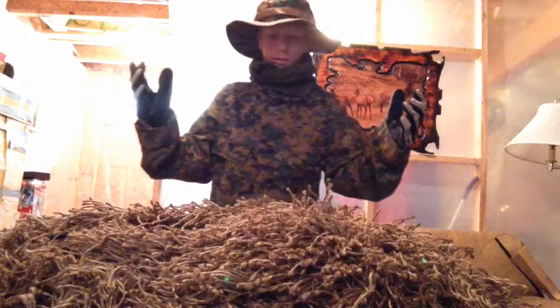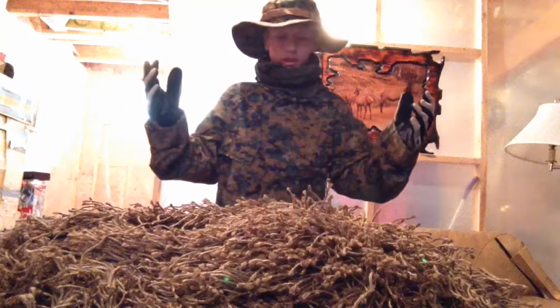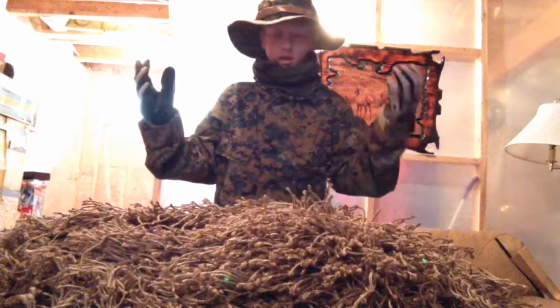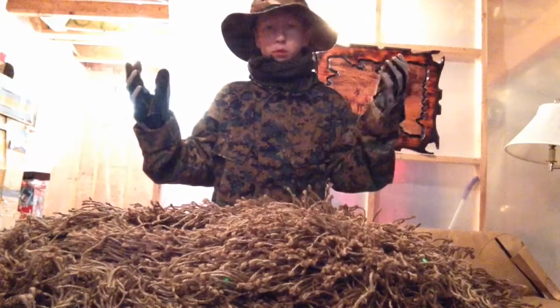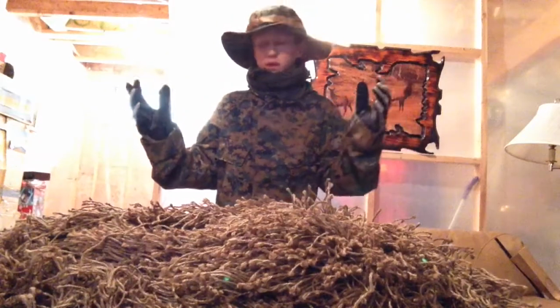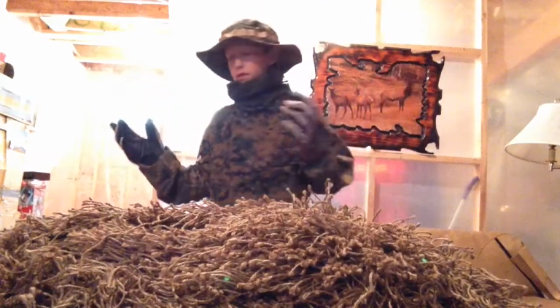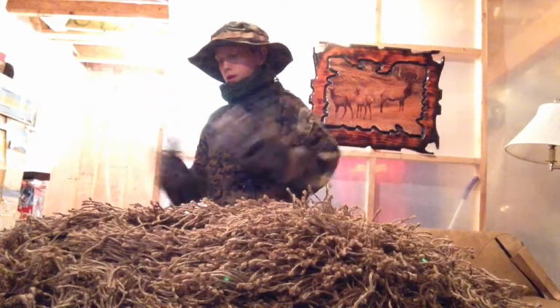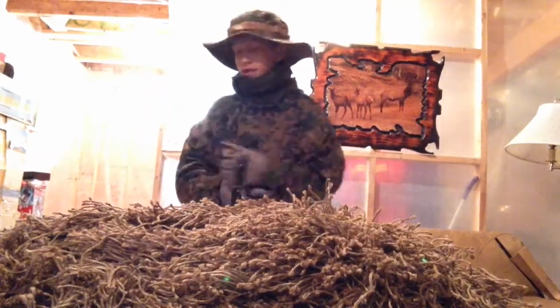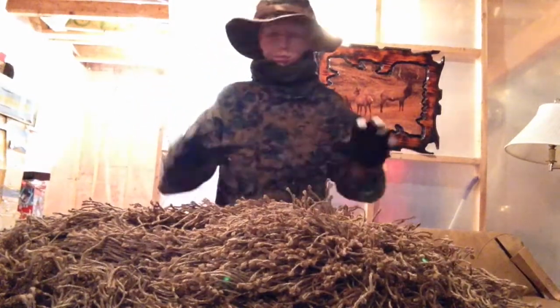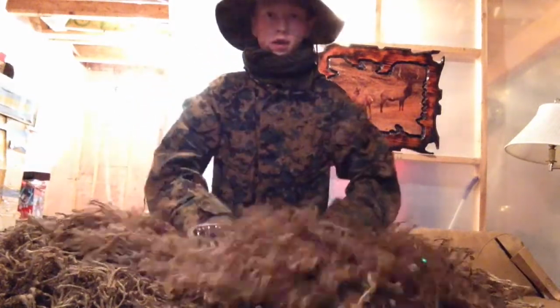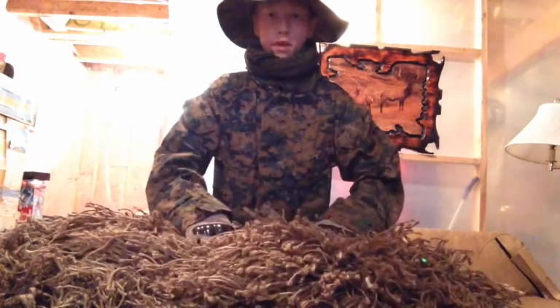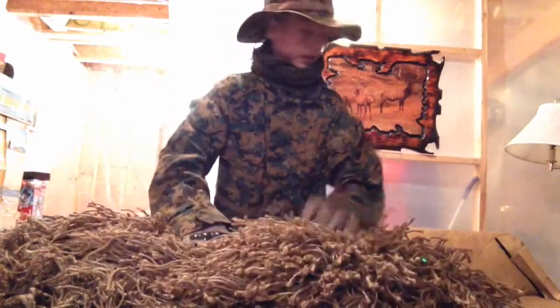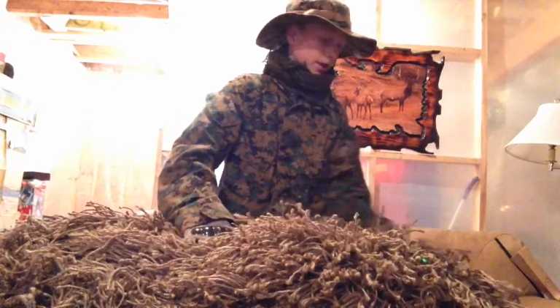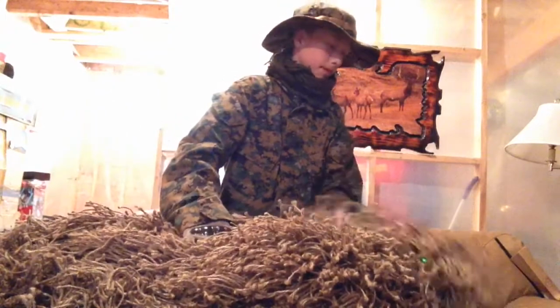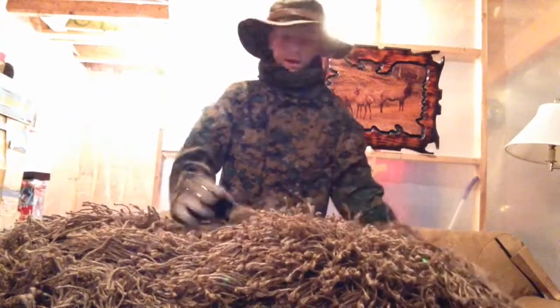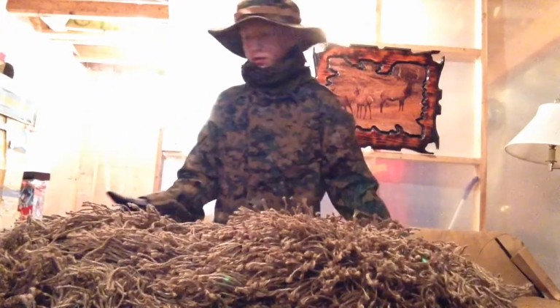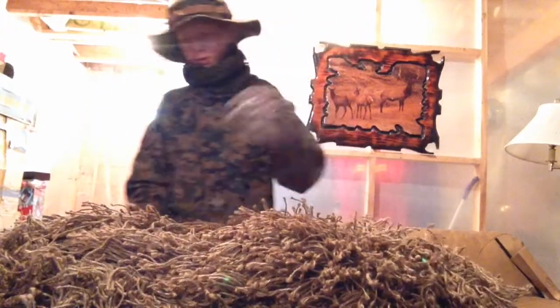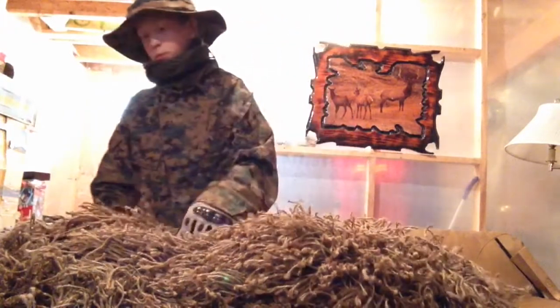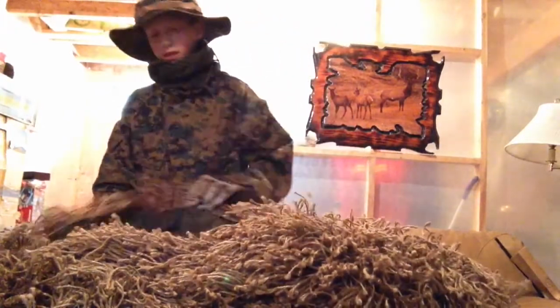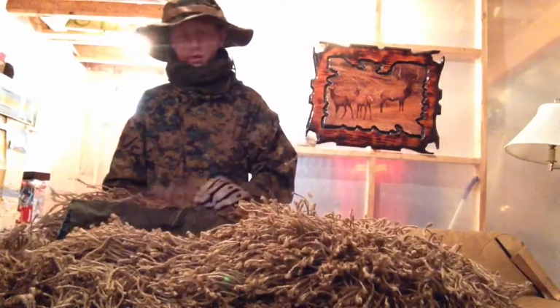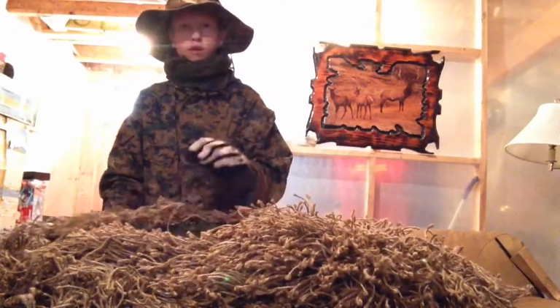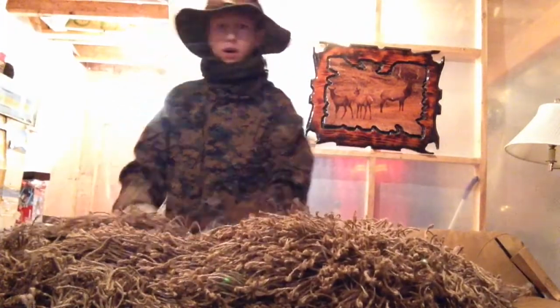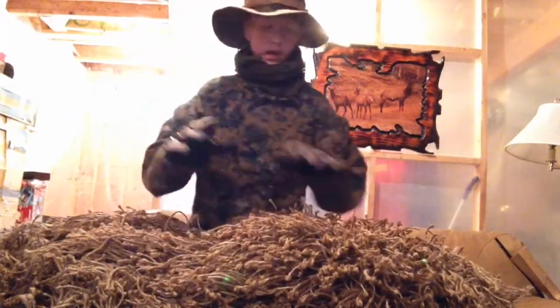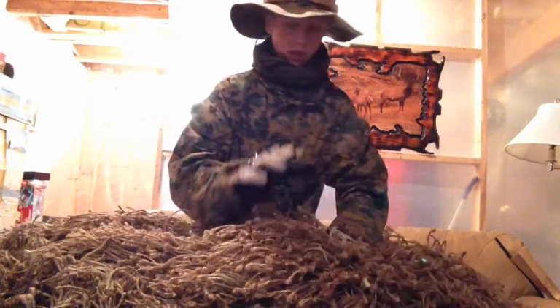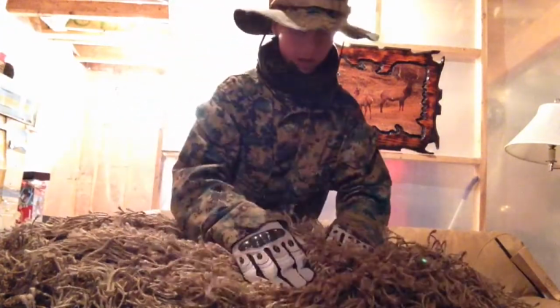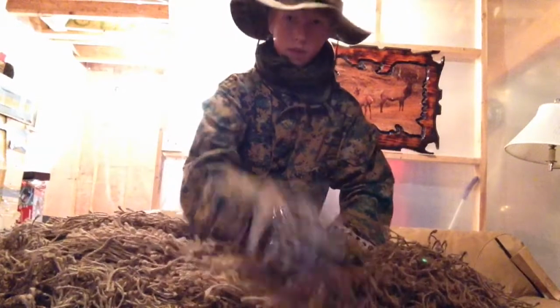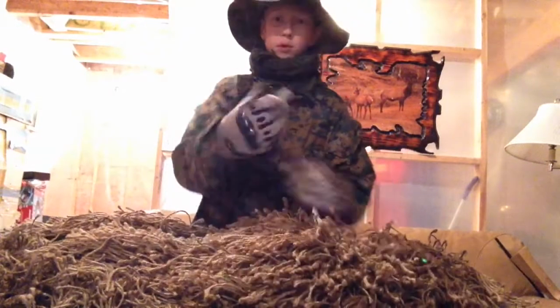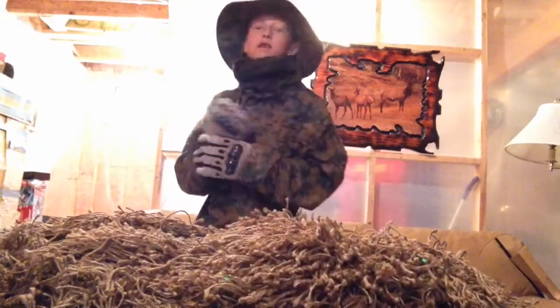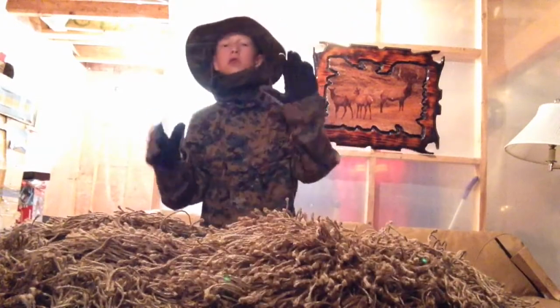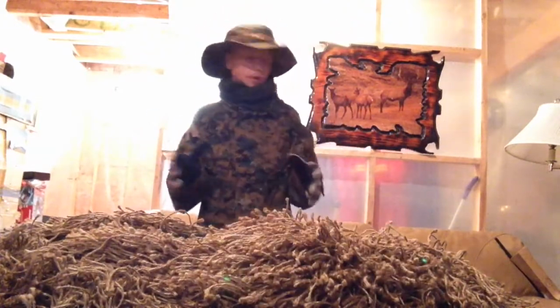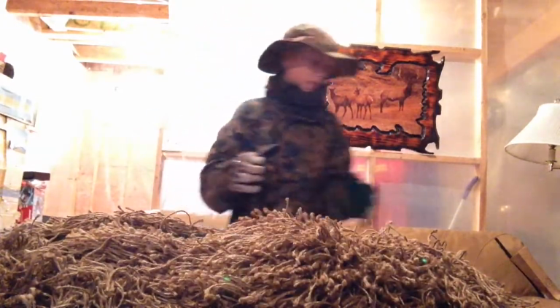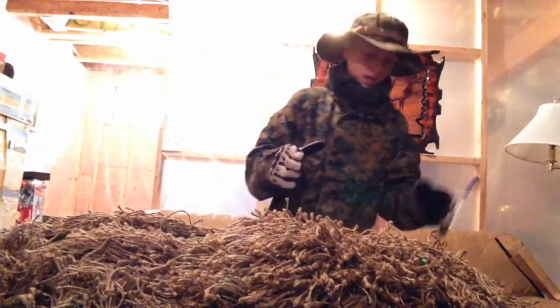Operation Ghillie here. I'm doing another review. This is my homemade ghillie suit. I use it for multi-purposes — I use it for air-softing, and some pranks should be coming up anytime.